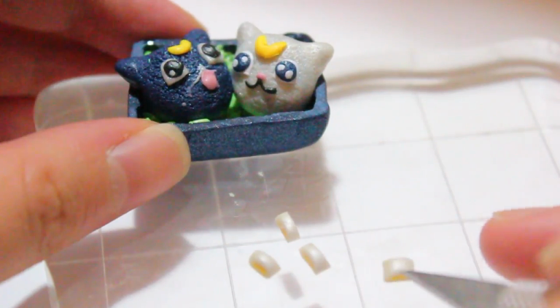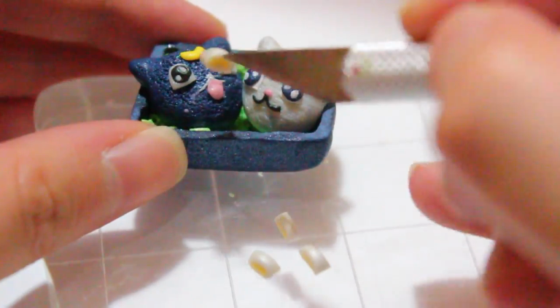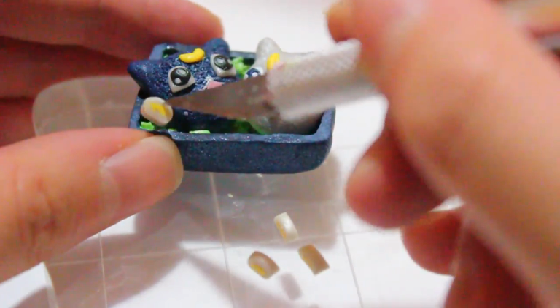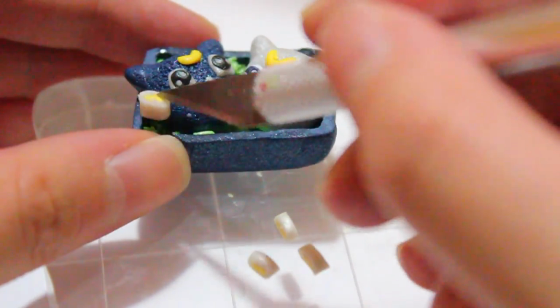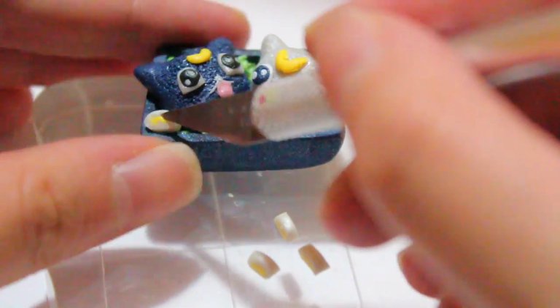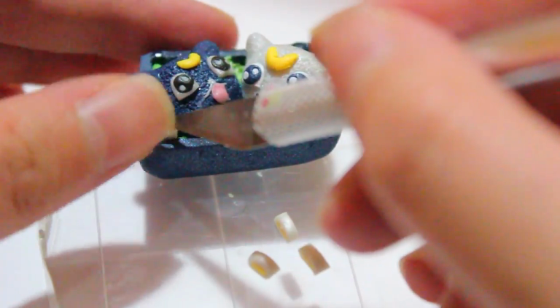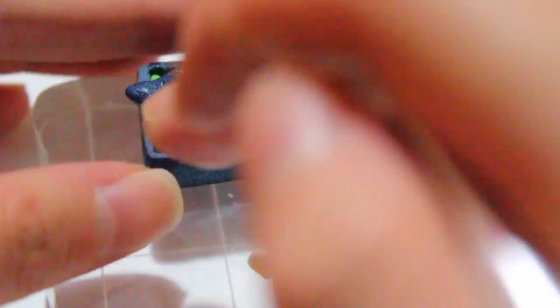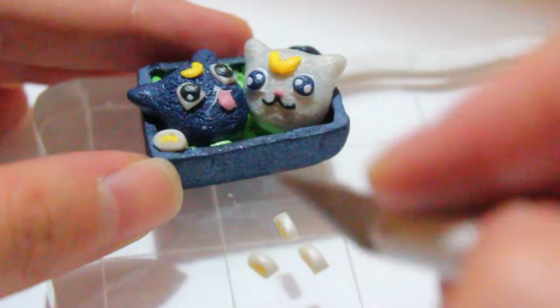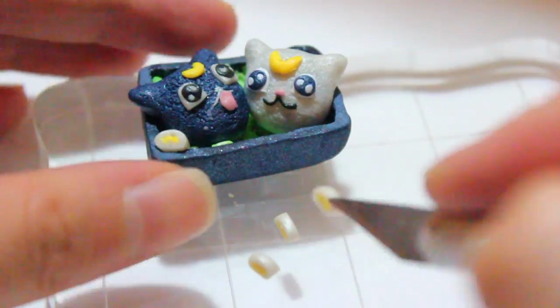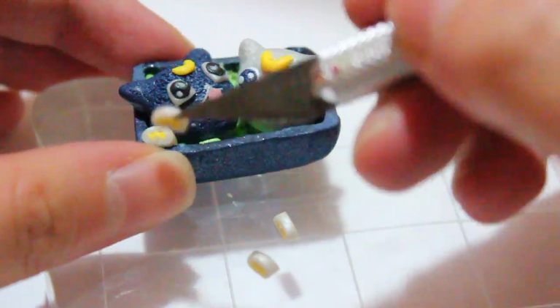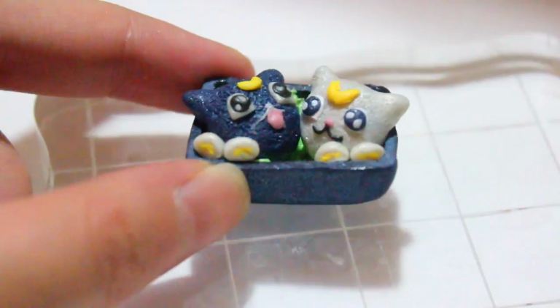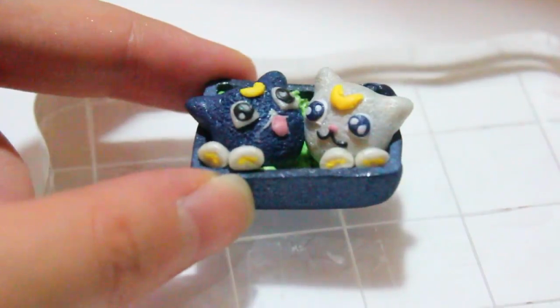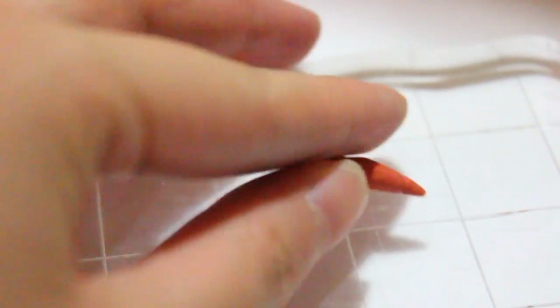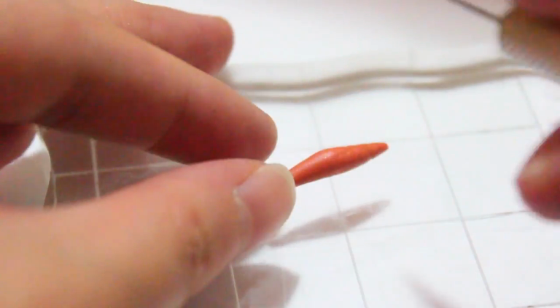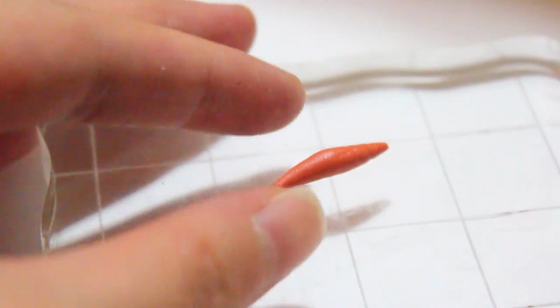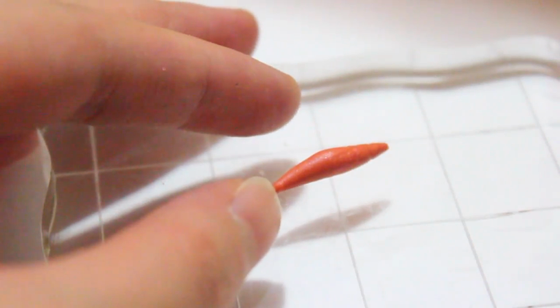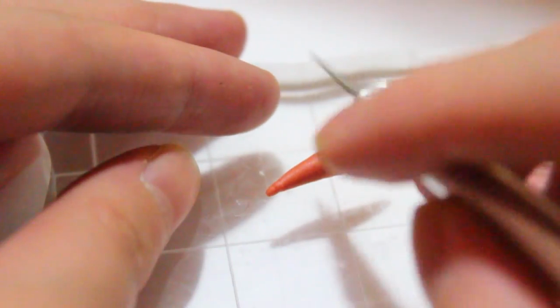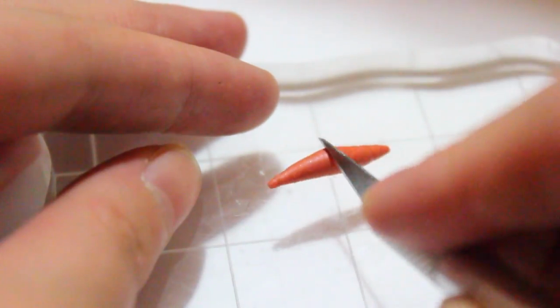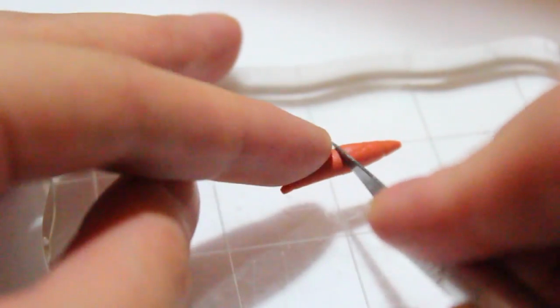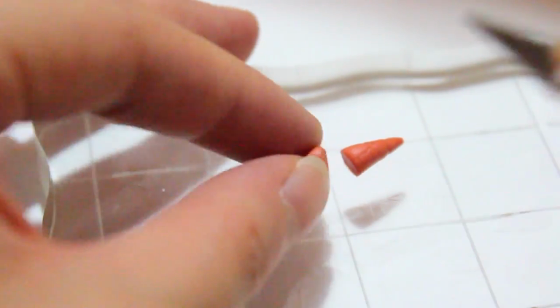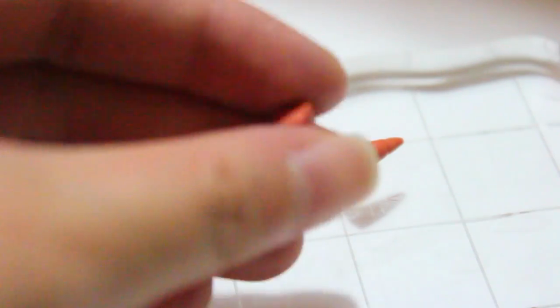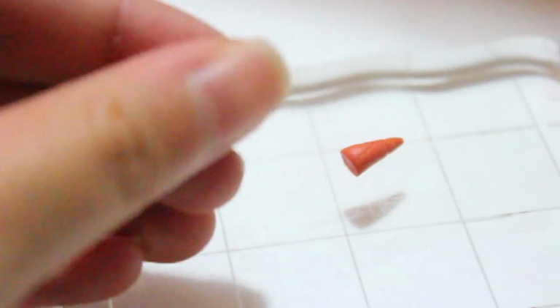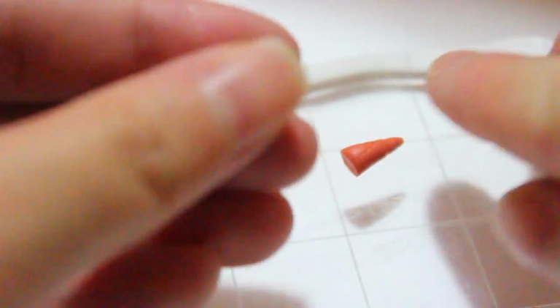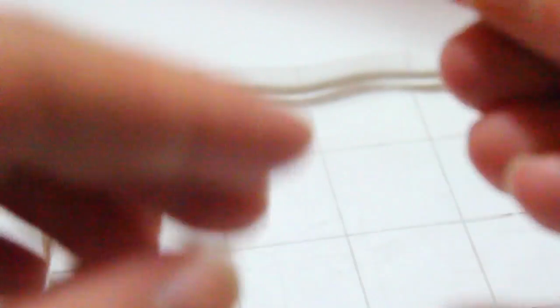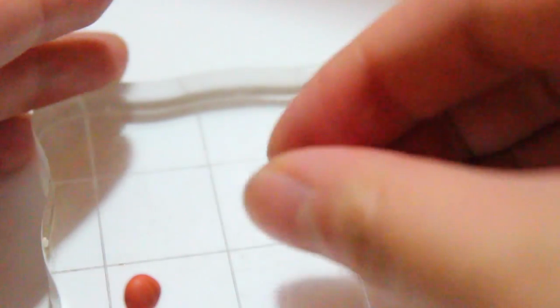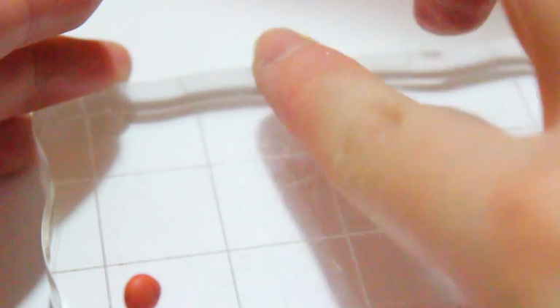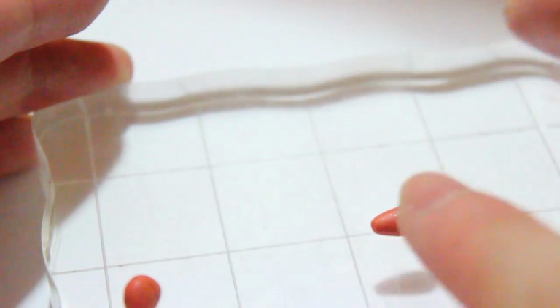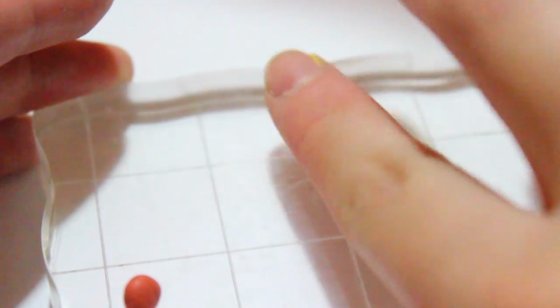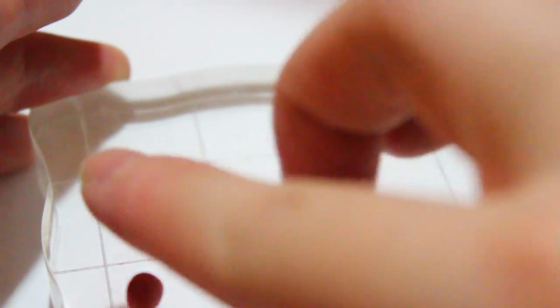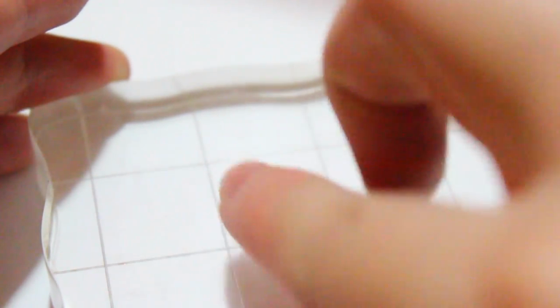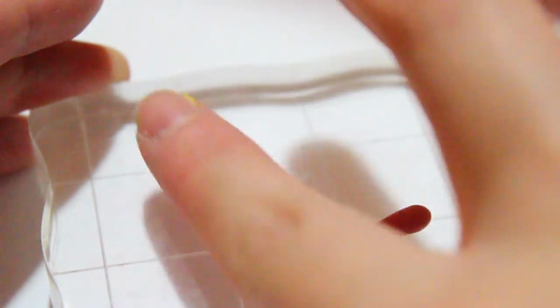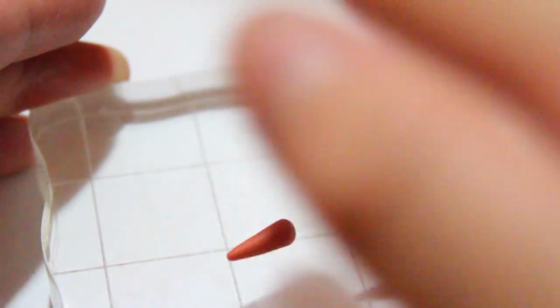Don't forget you can decorate this however you'd like. For the rice, you can always cut out individual small pieces of clay and add them on, but it was just too long for me. Here I'm making some carrots — I took some orange clay, cut them in half, and then used my blade to texture the side.